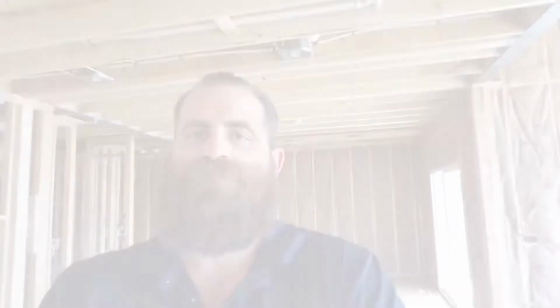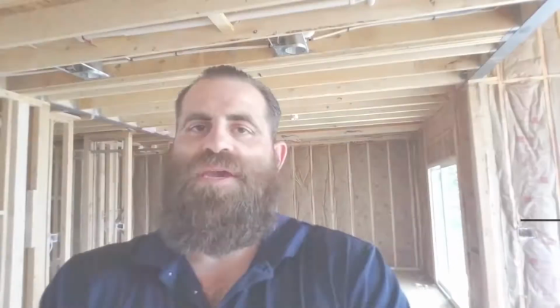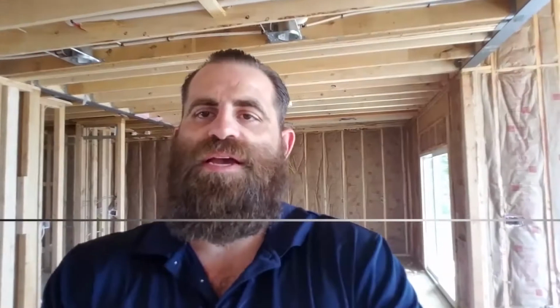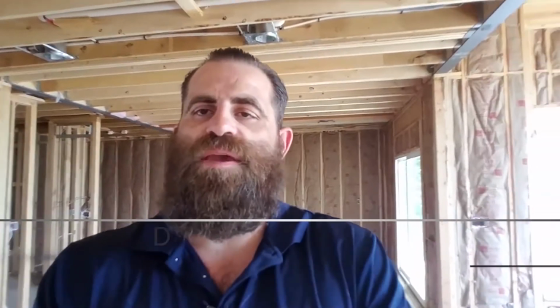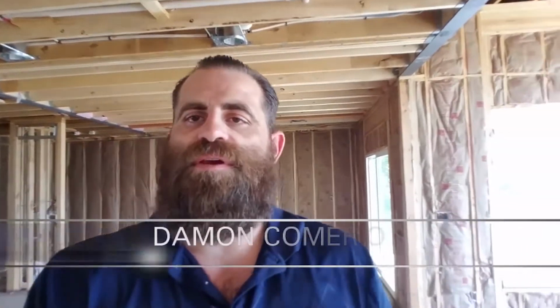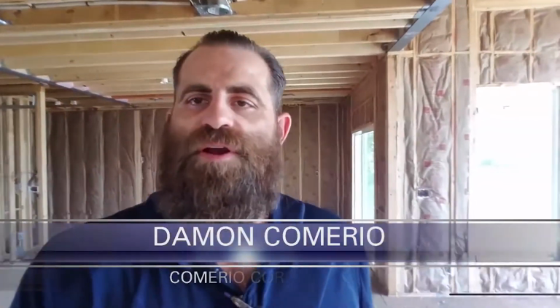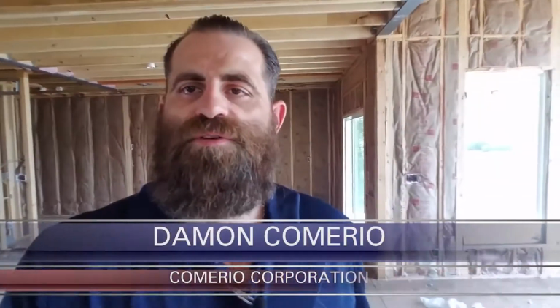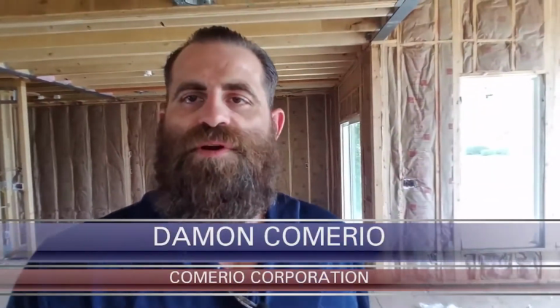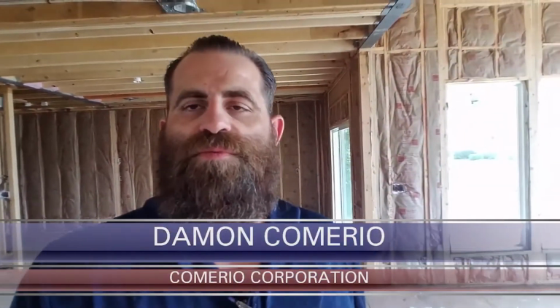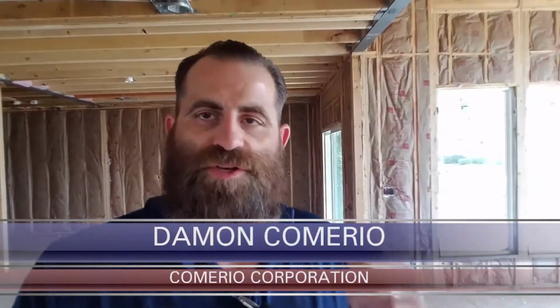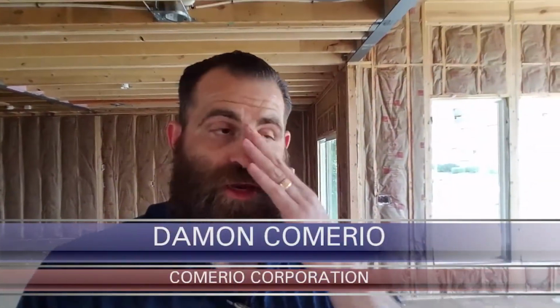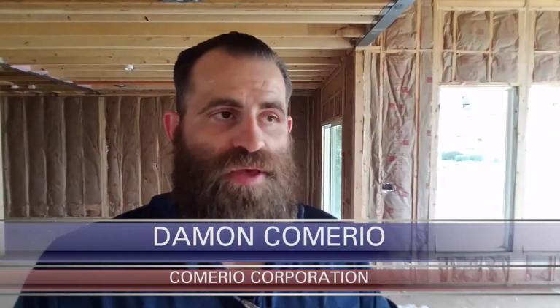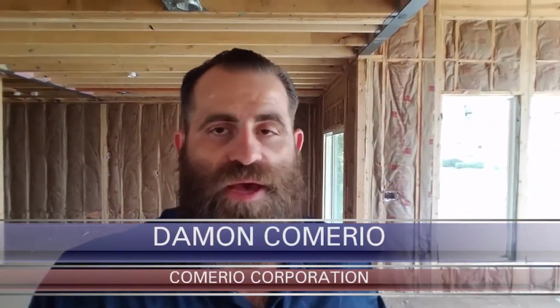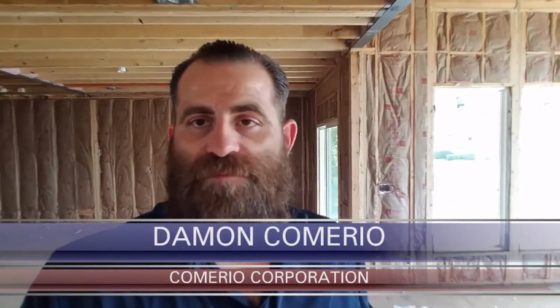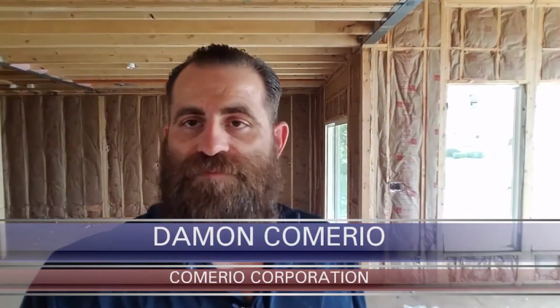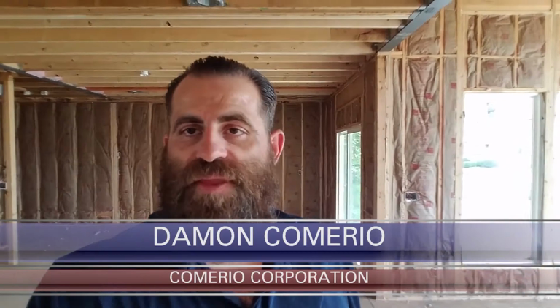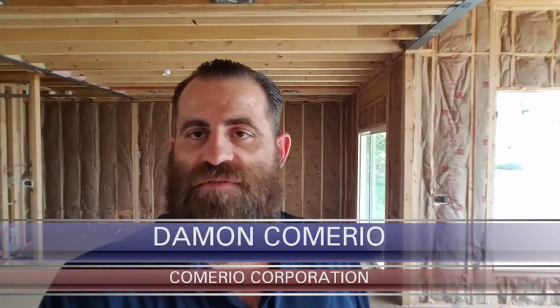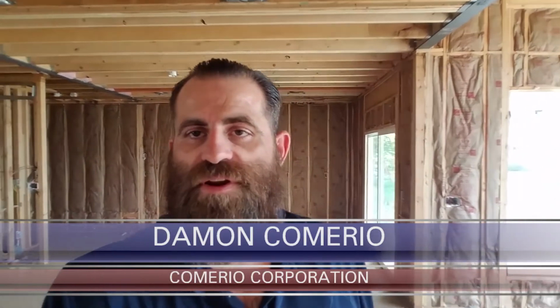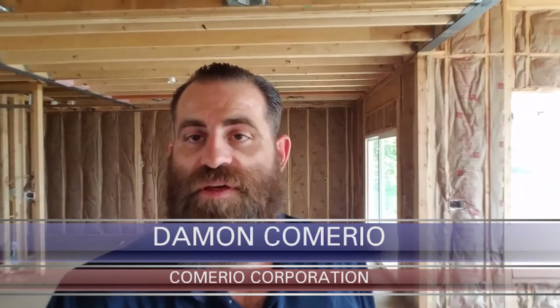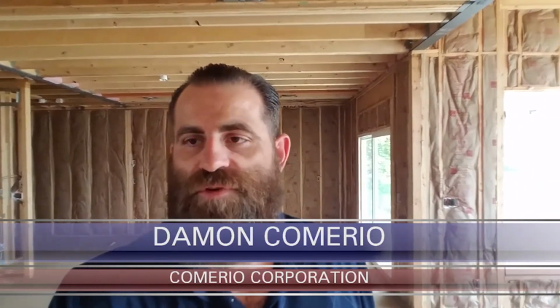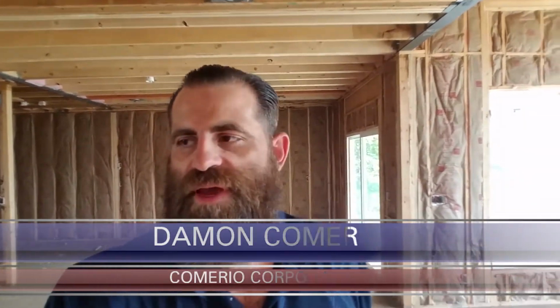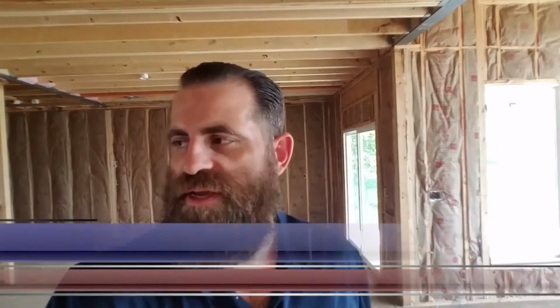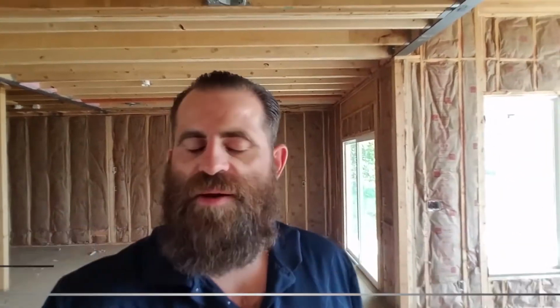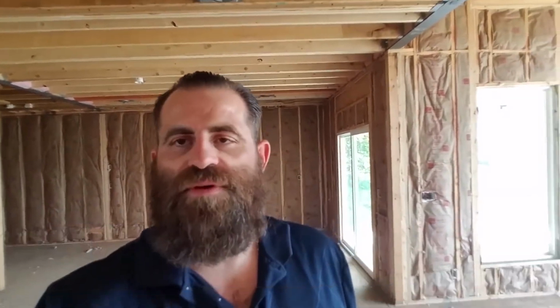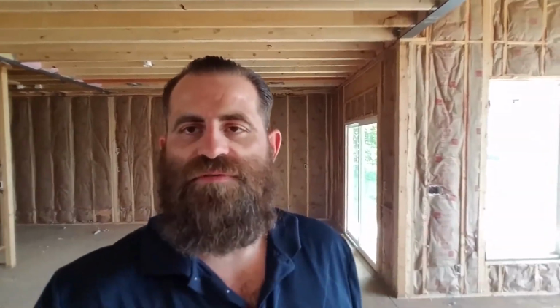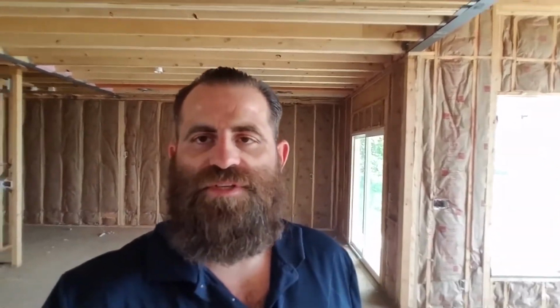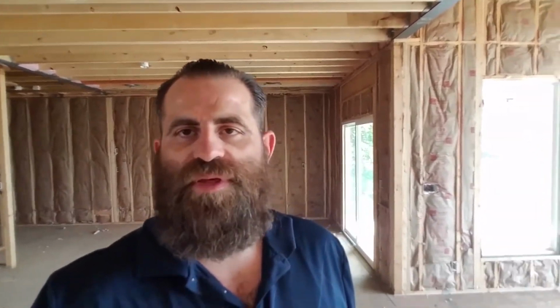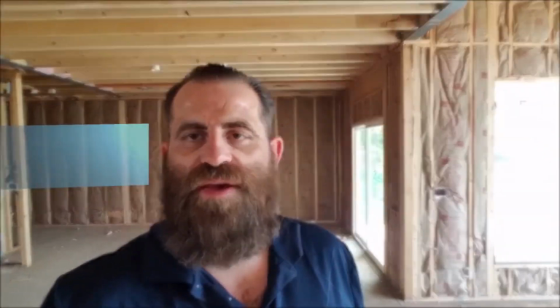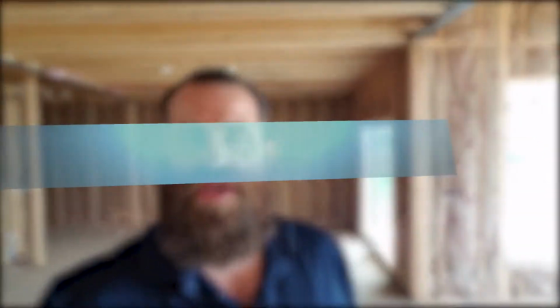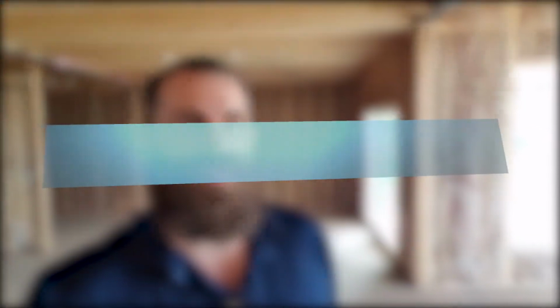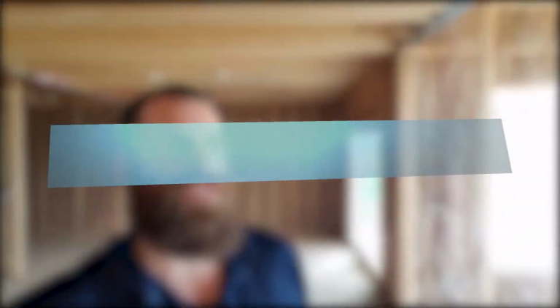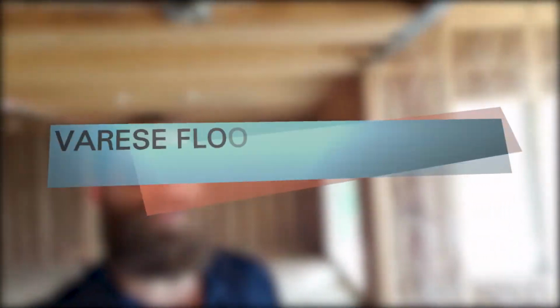Hey guys, Damon Camario of Camario Corporation again. I'm over here at another floor plan in Chapel Hill, the Varese plan, in a different stage though.